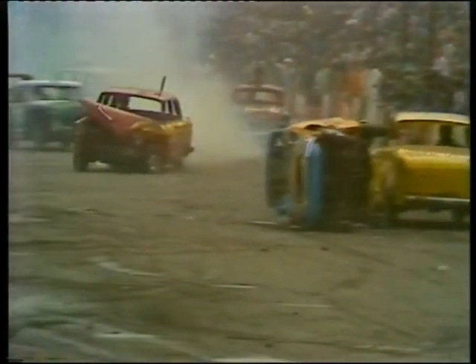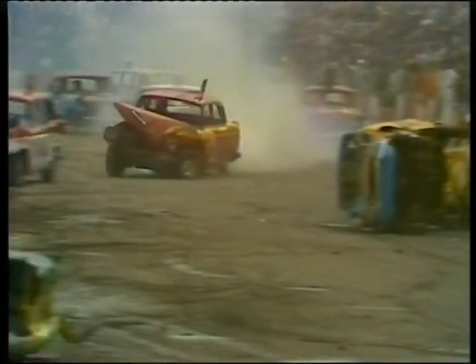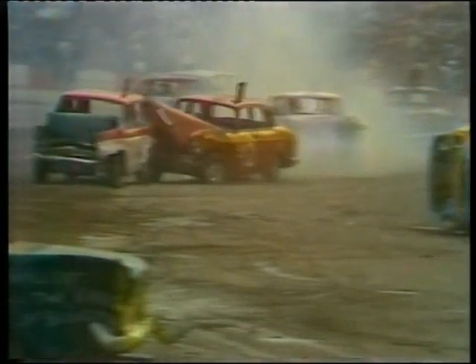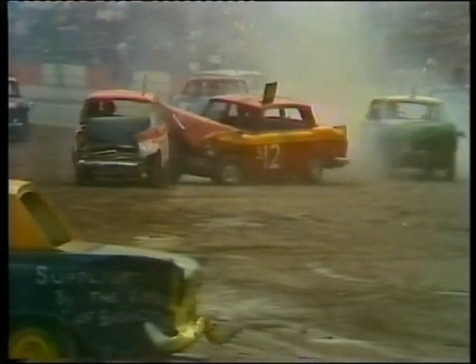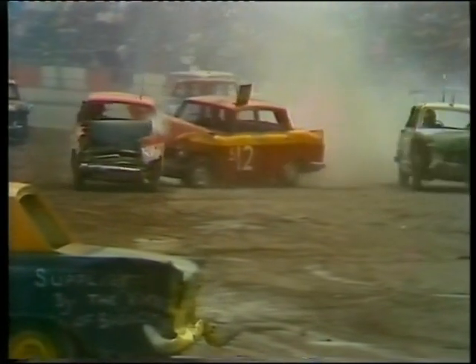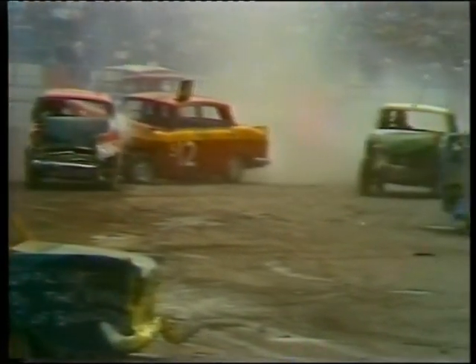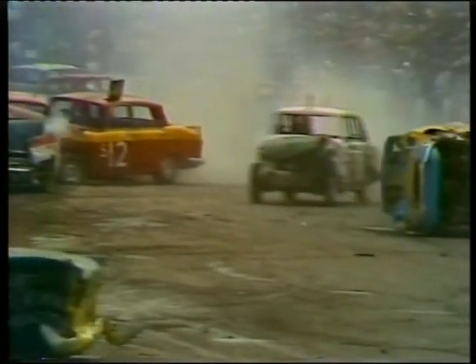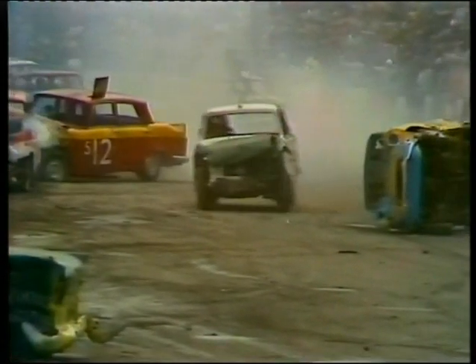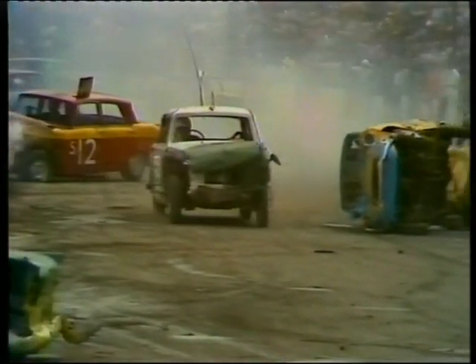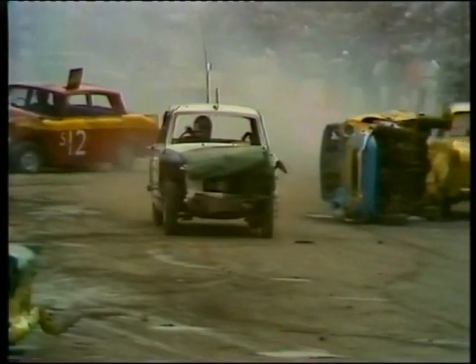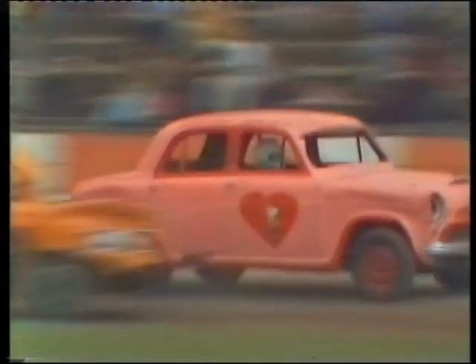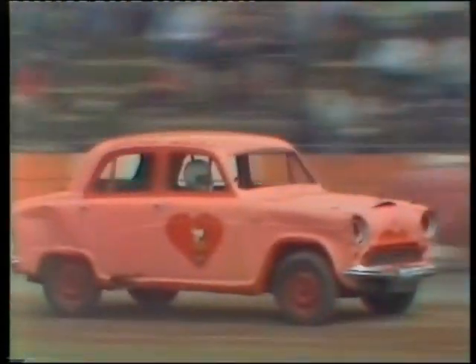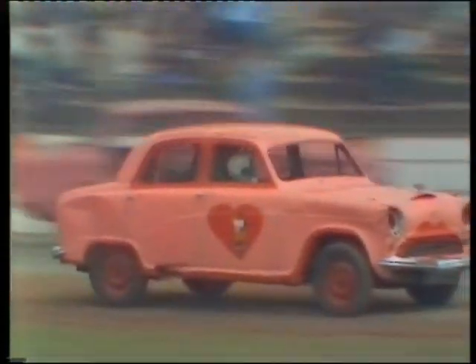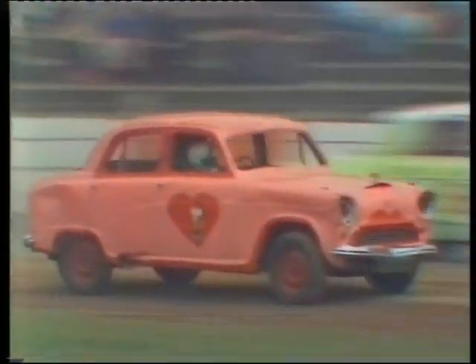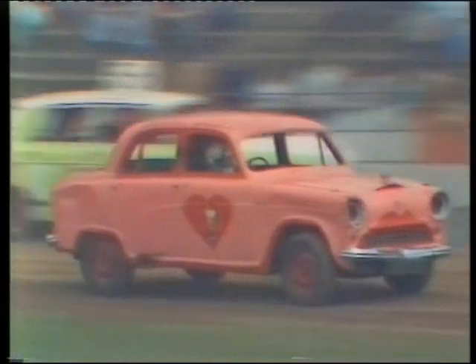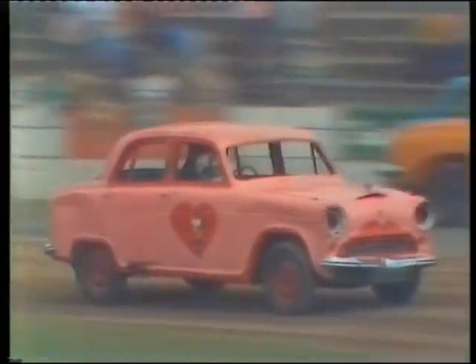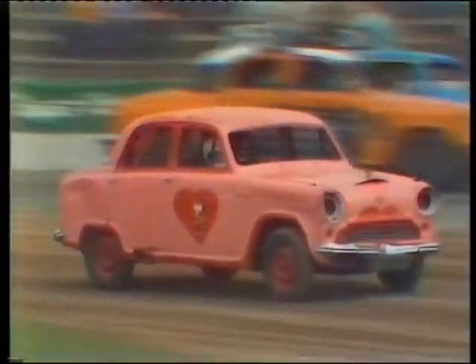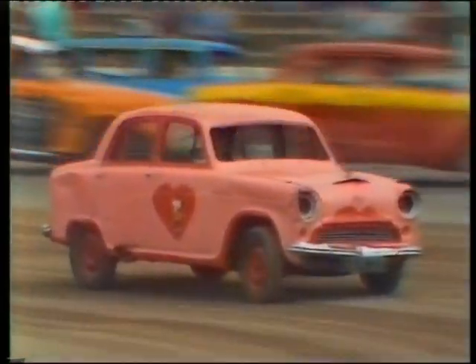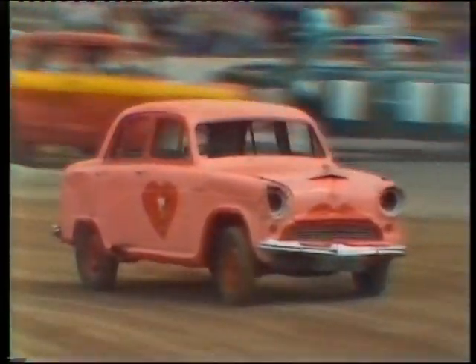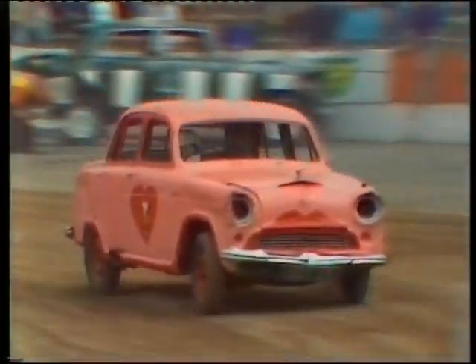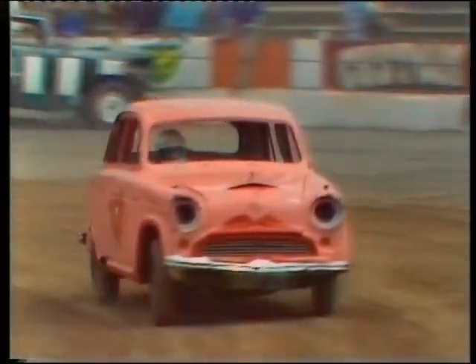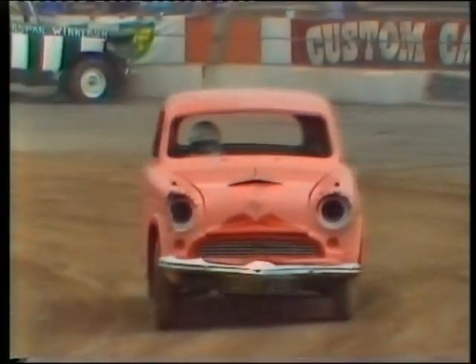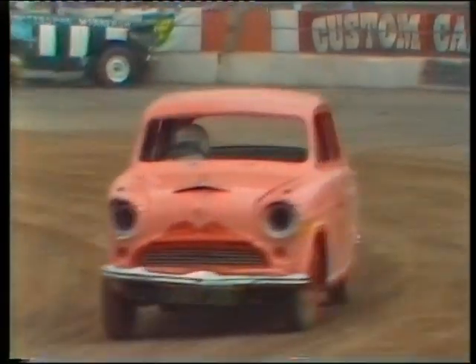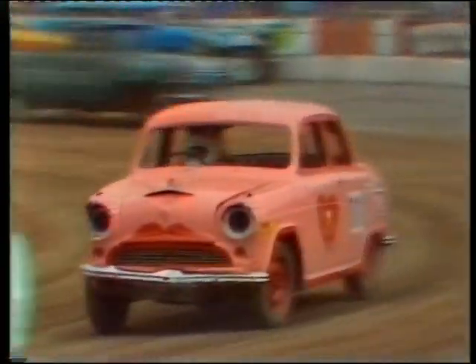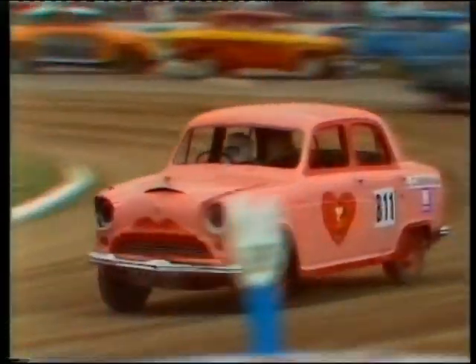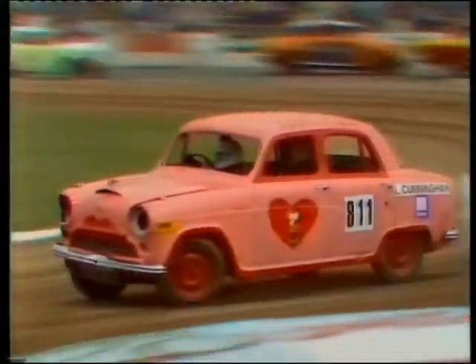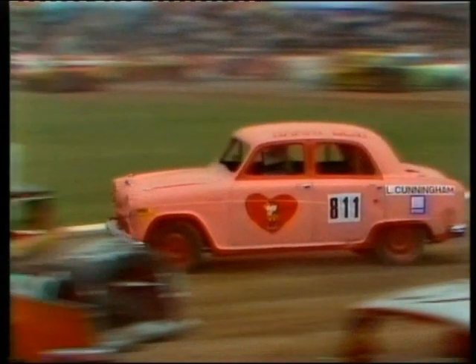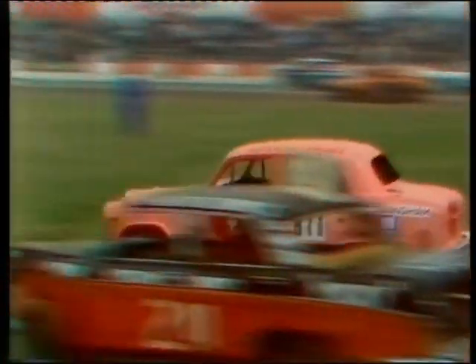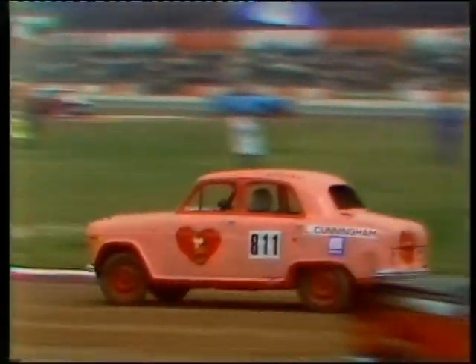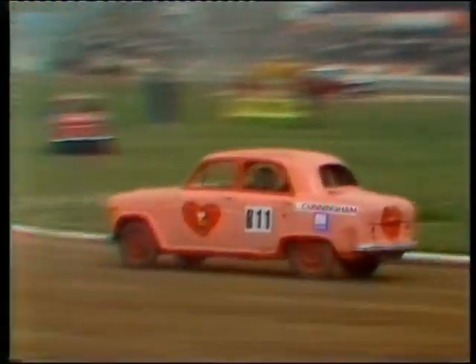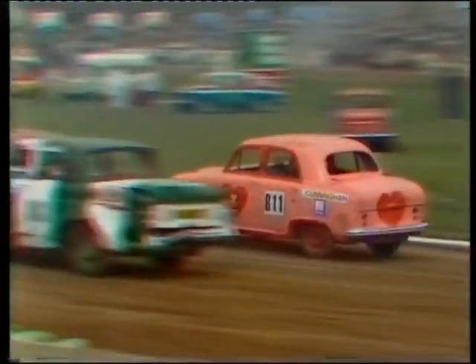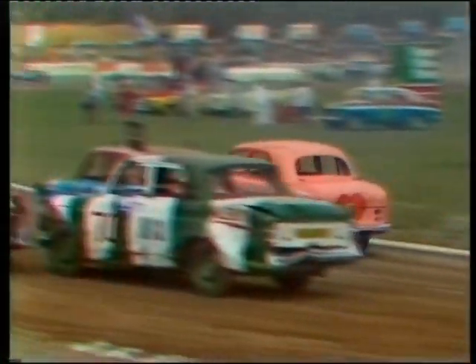The destruction derby usually comes at the end of a day's banger racing. And there's Linda — still going, that car looking remarkably unbattered. She seems to have kept herself out of trouble.